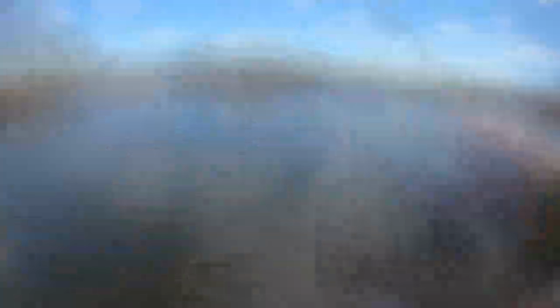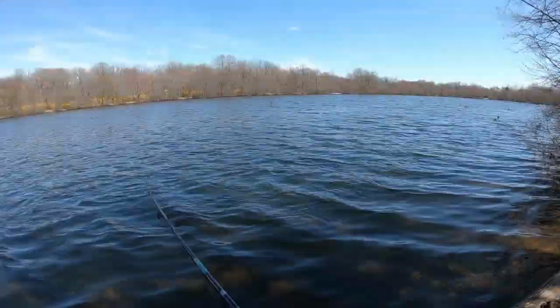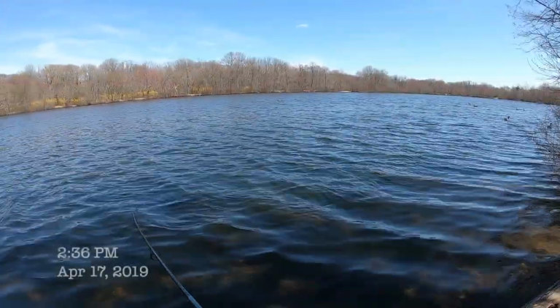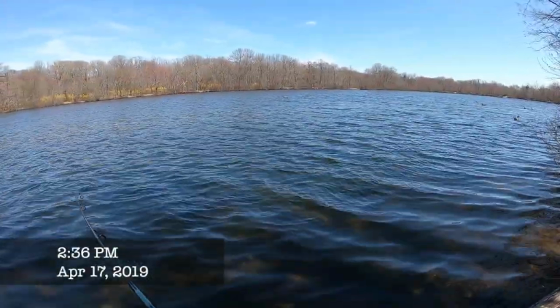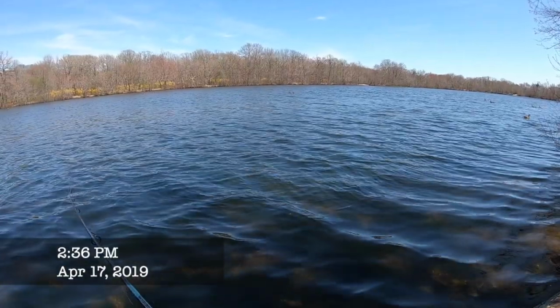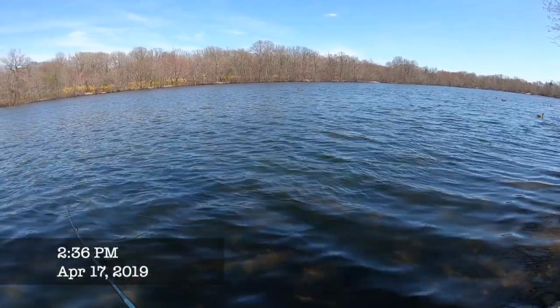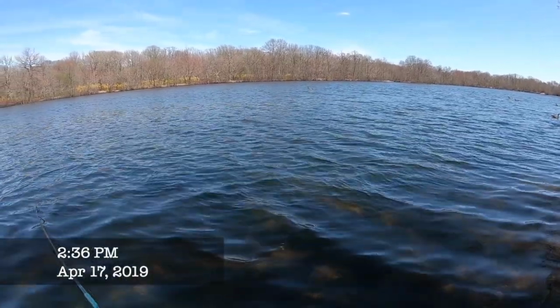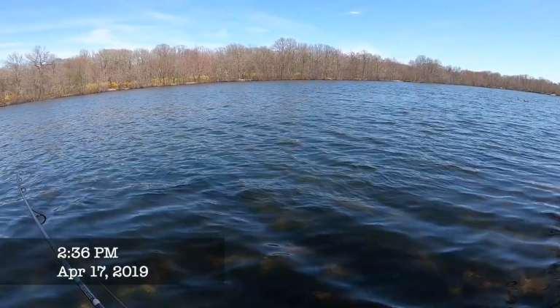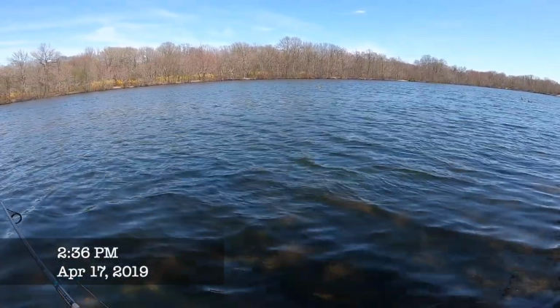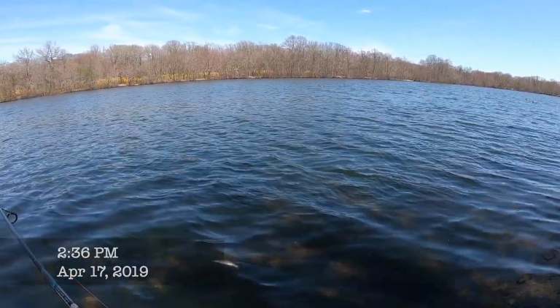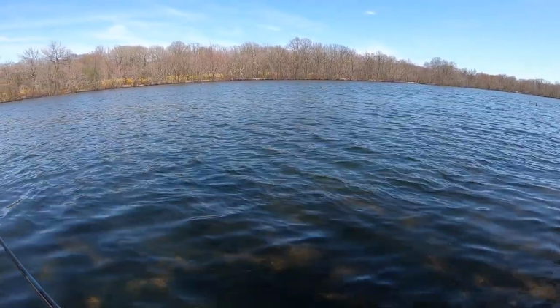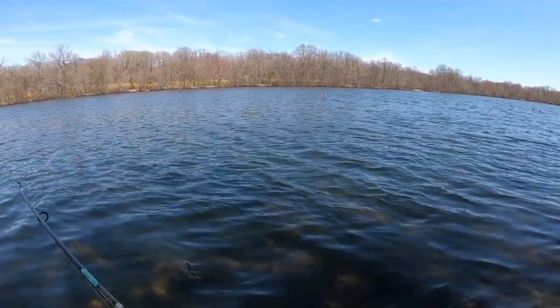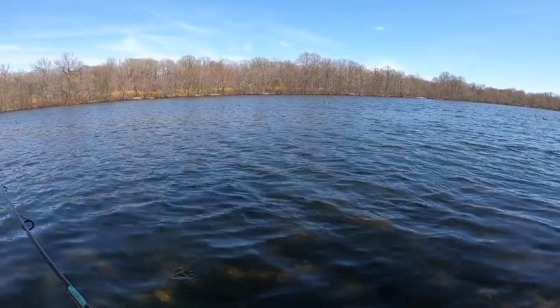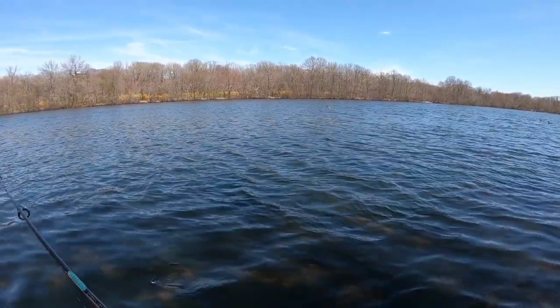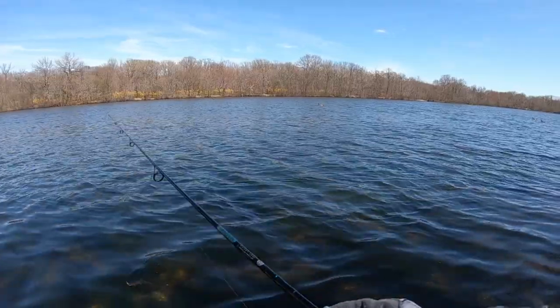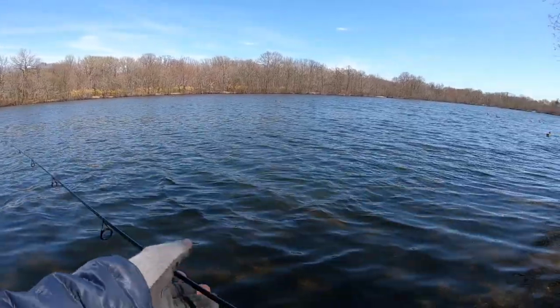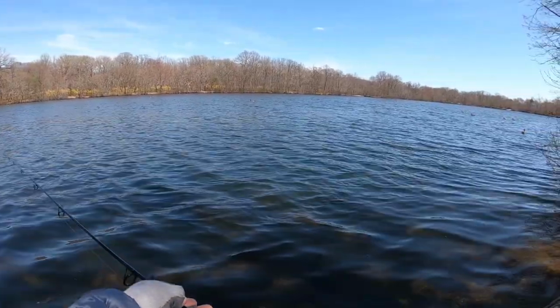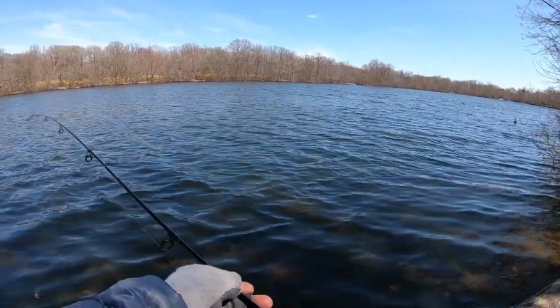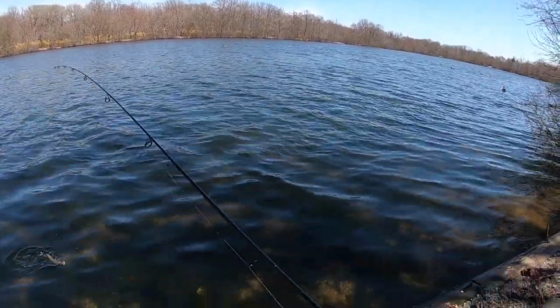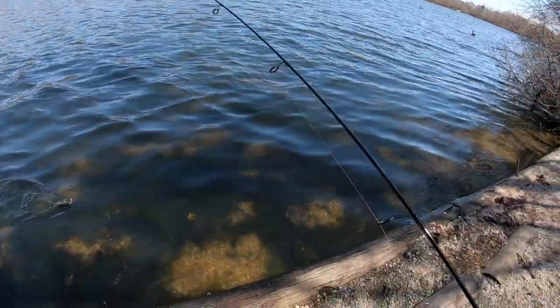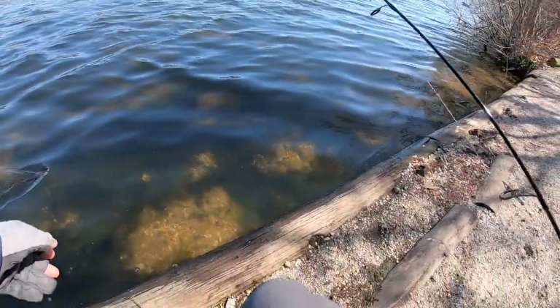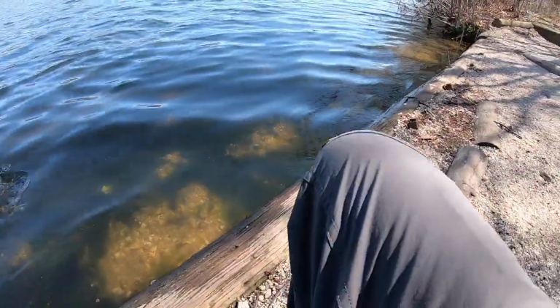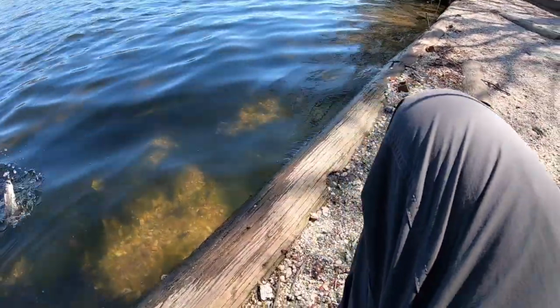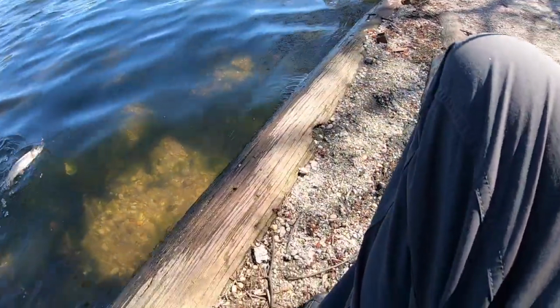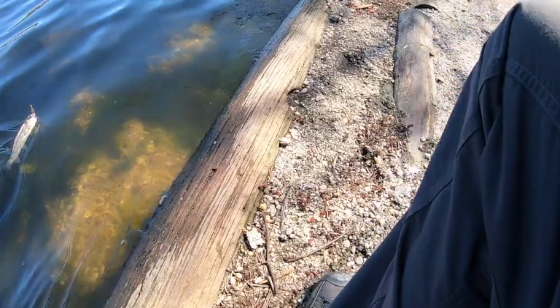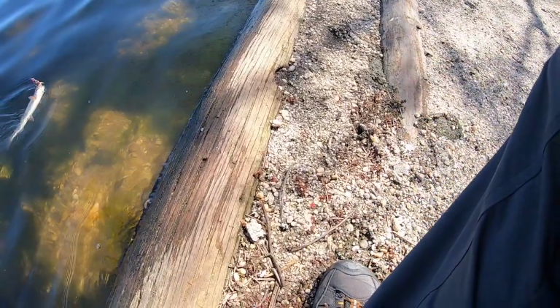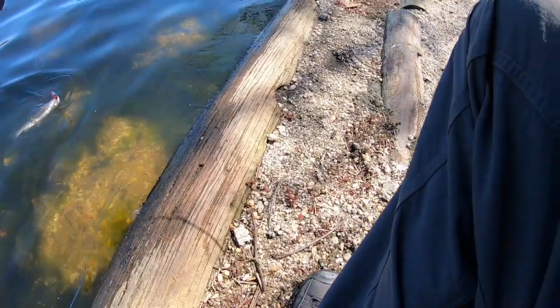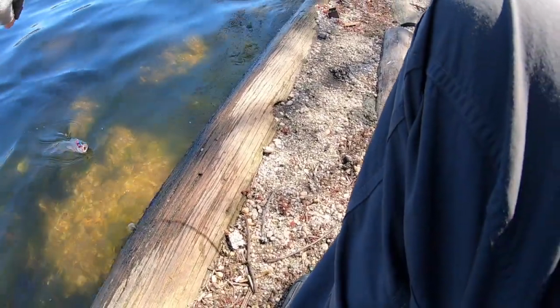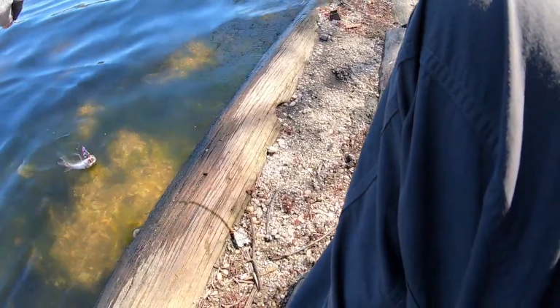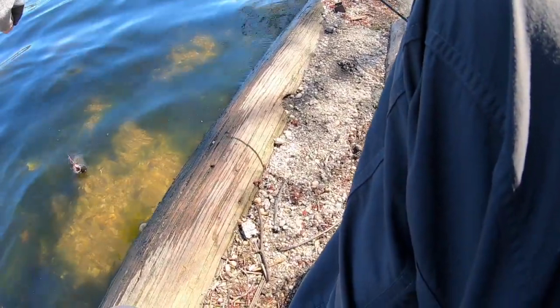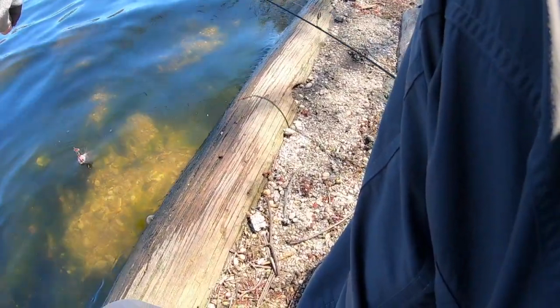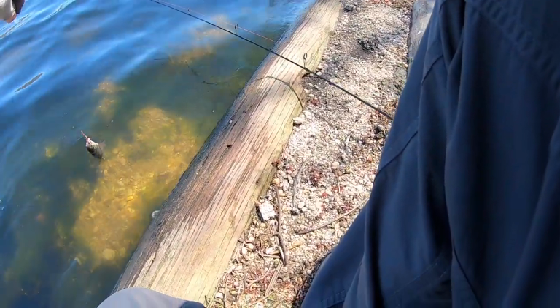I got a little fish on. Looks like a small little rainbow trout, which is pretty cool. Surprised the rainbows hit this. This is a baby guy — it's a baby.